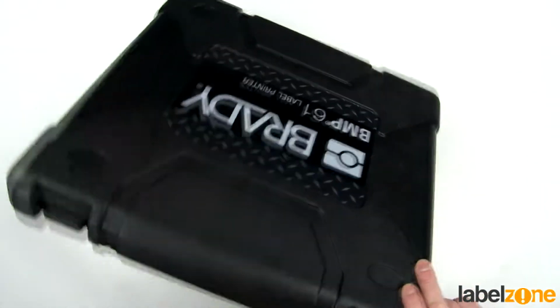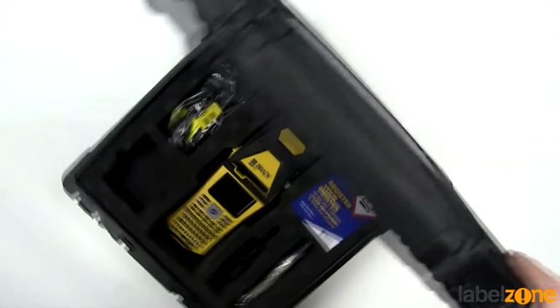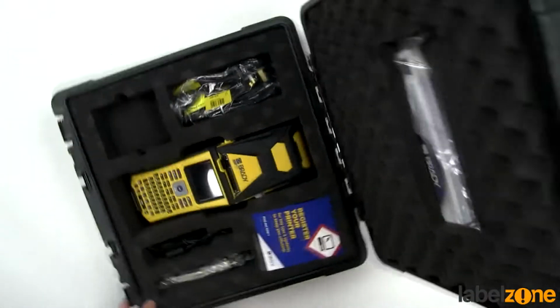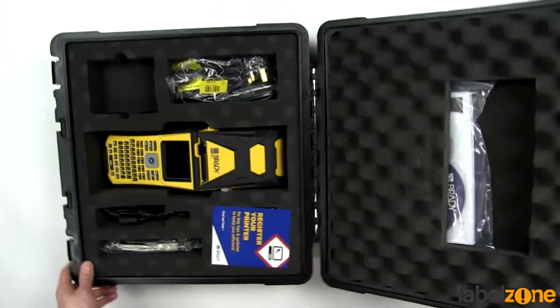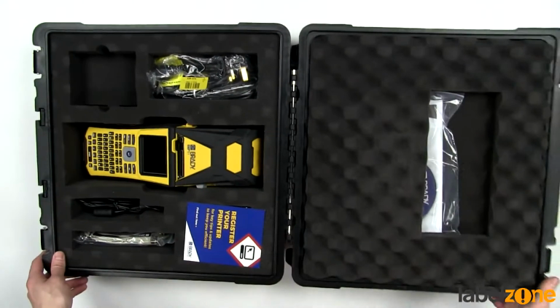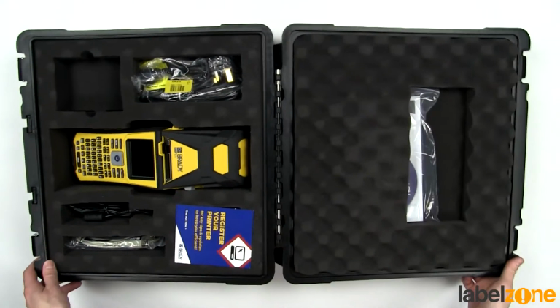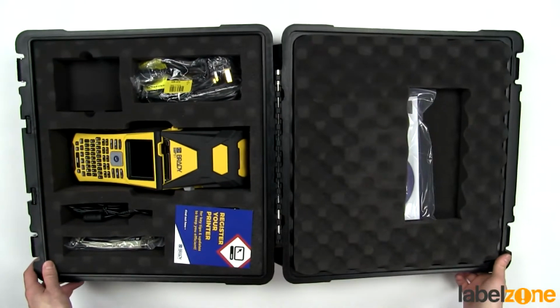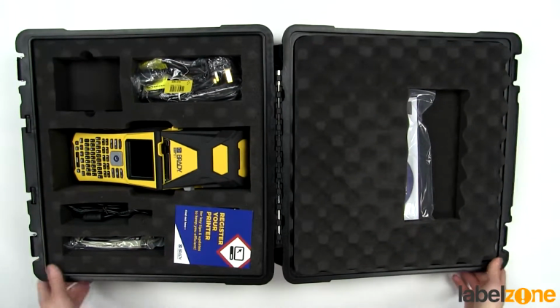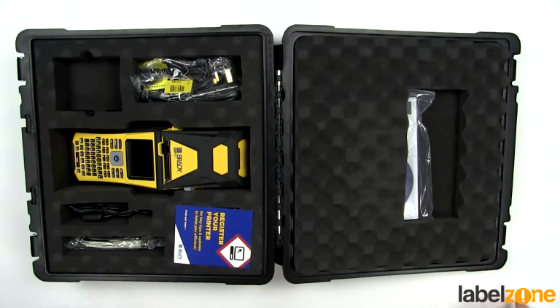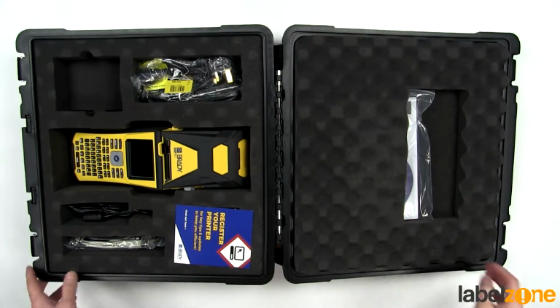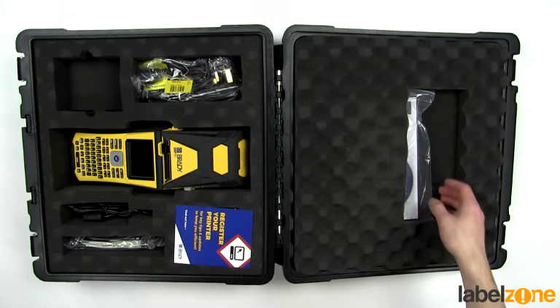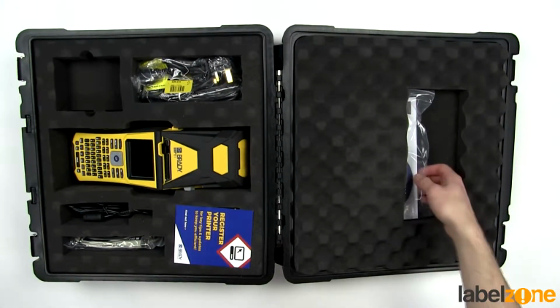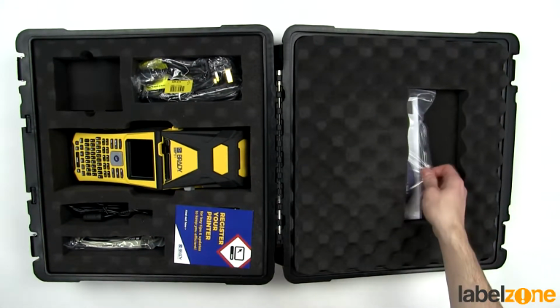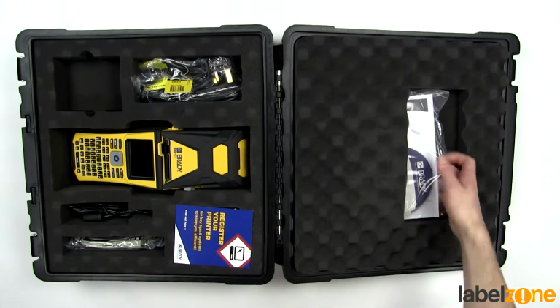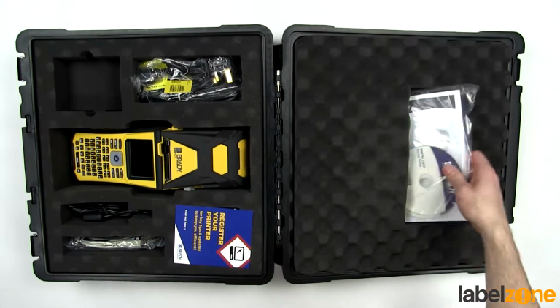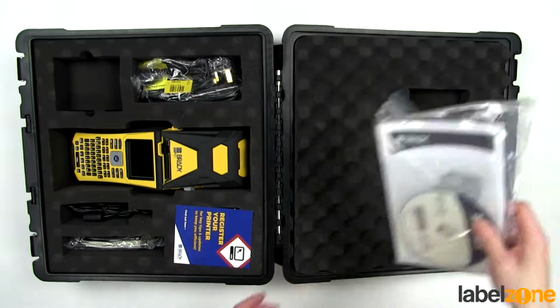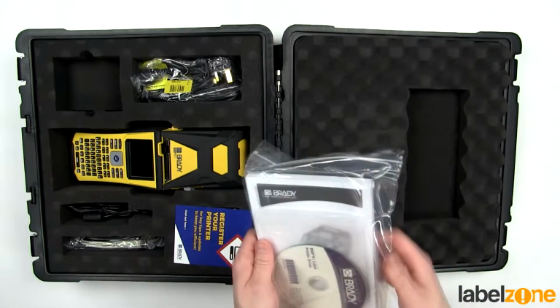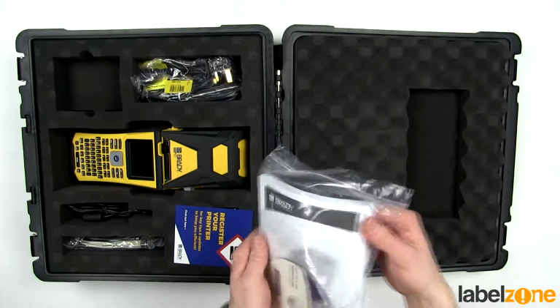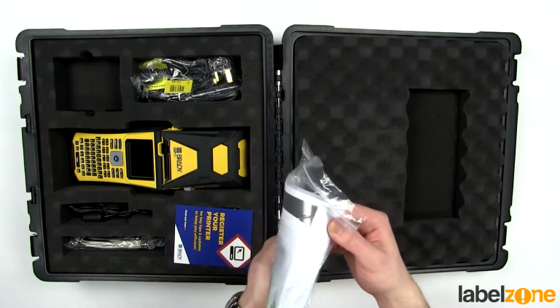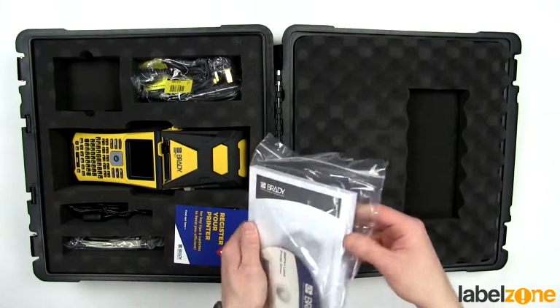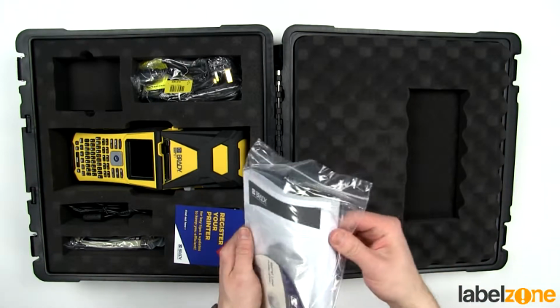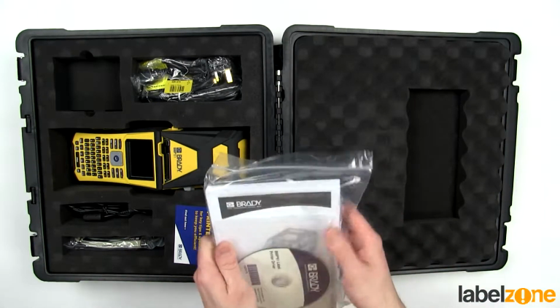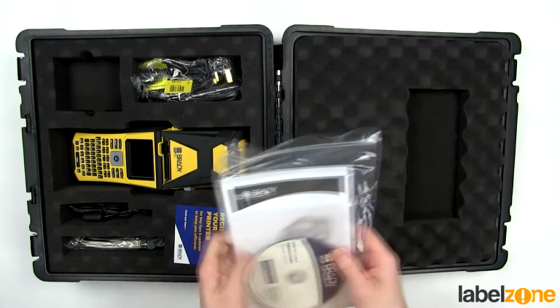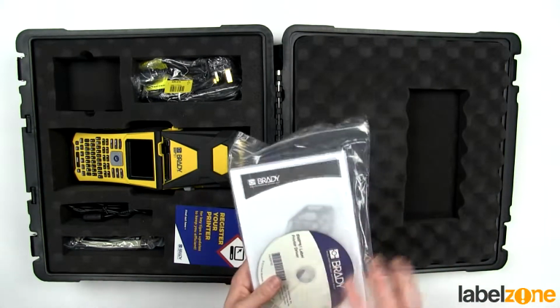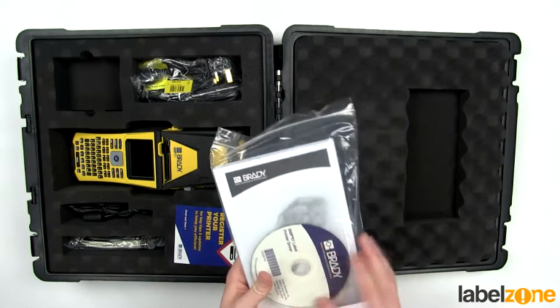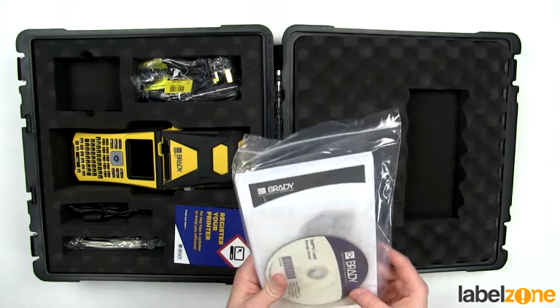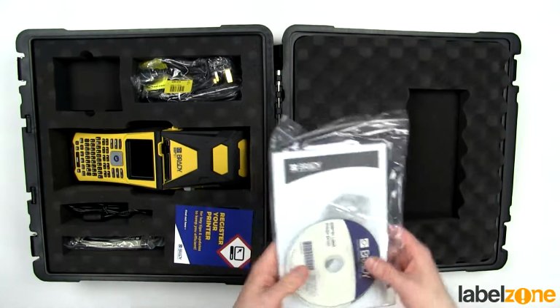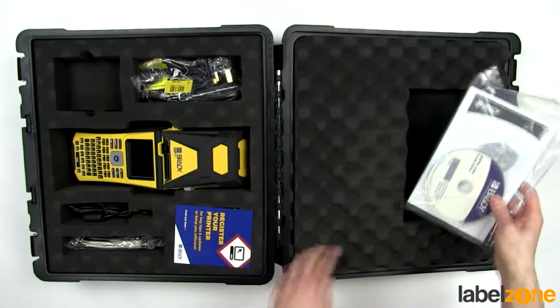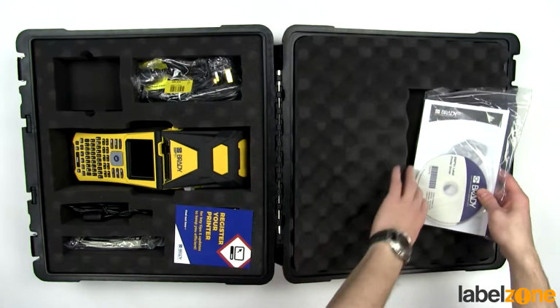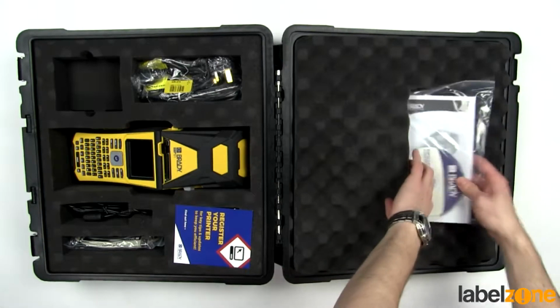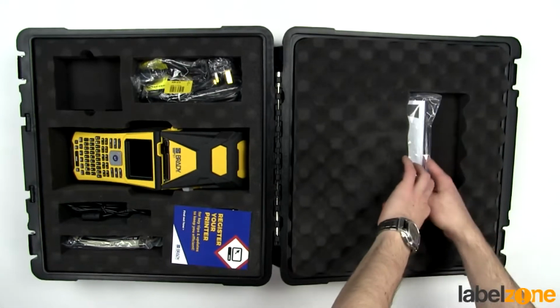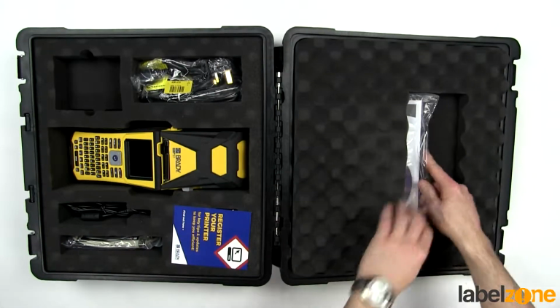Let's flip this over. I'm going to put it on its side so we can see it all in one shot here. First thing is the user manual, which is a fairly hefty user manual, and there are a couple of CDs for software and drivers.